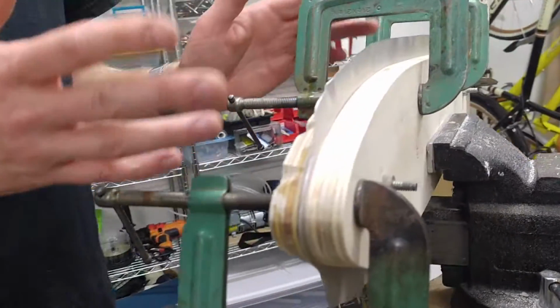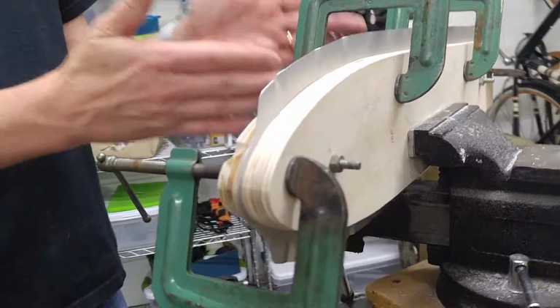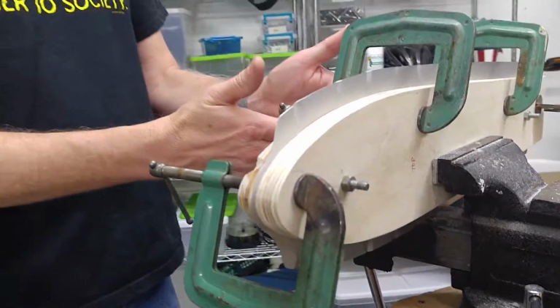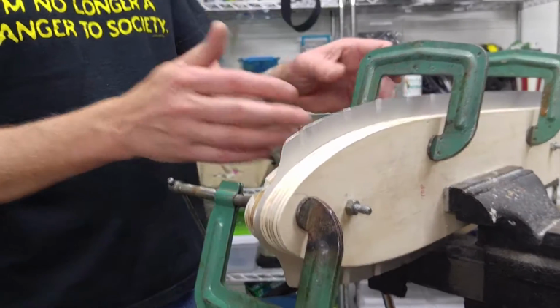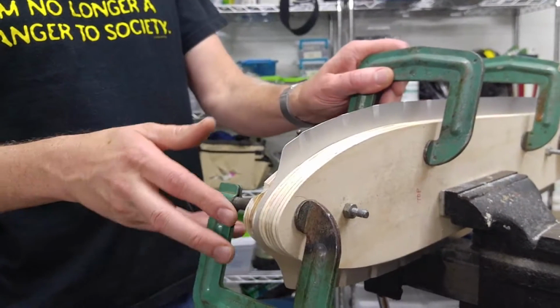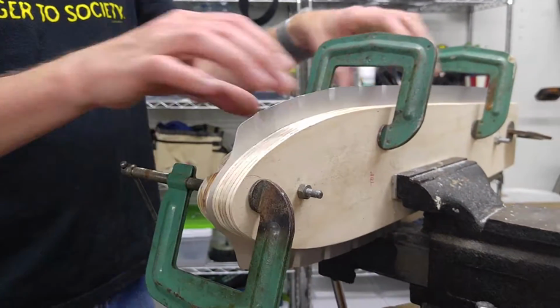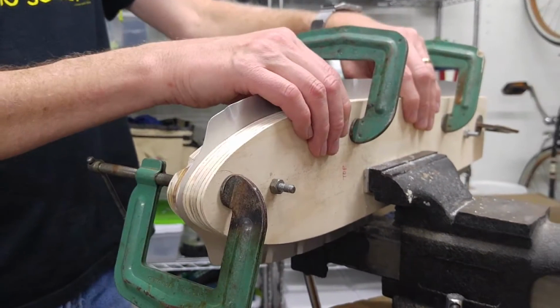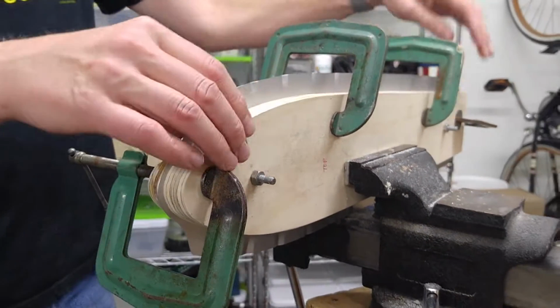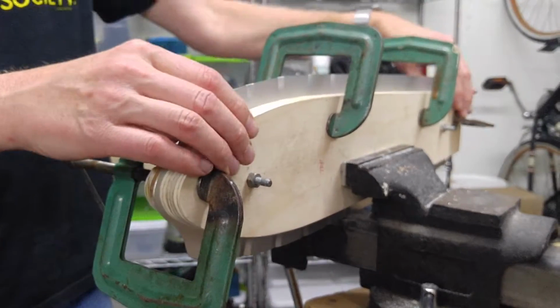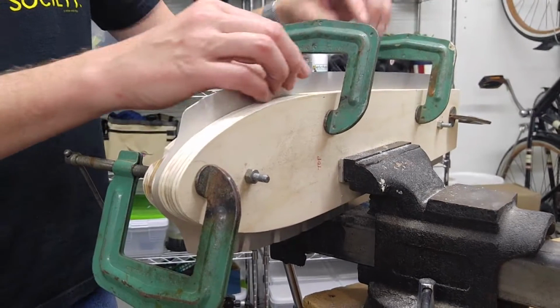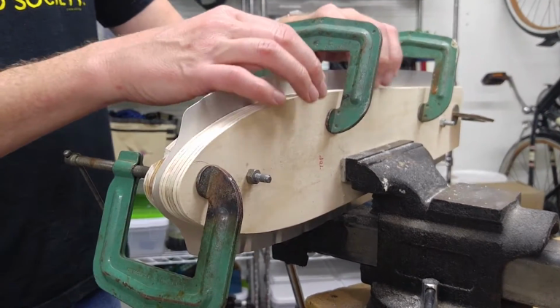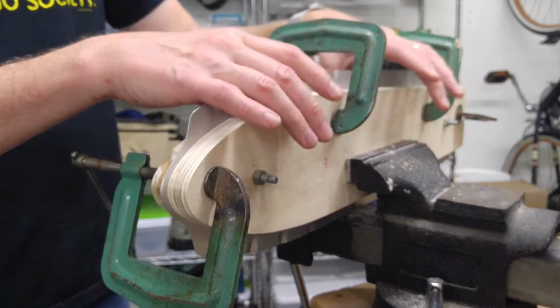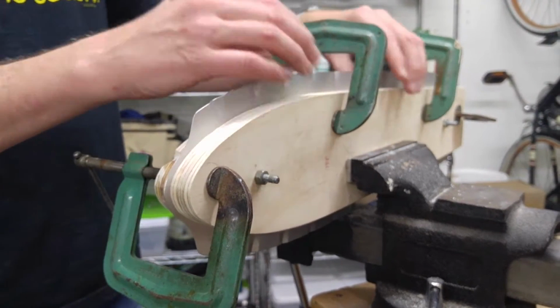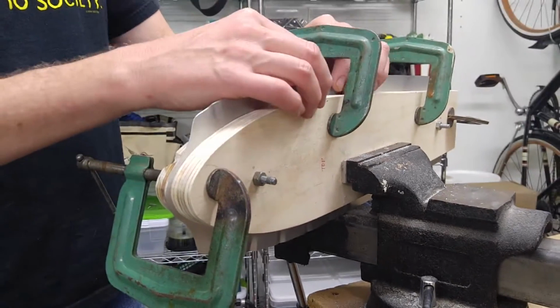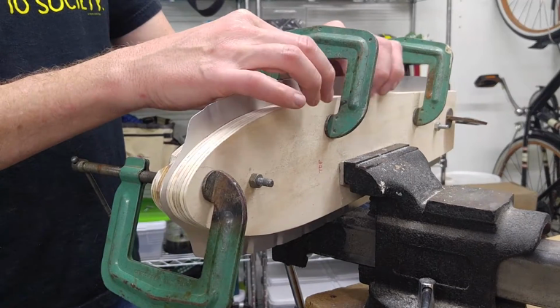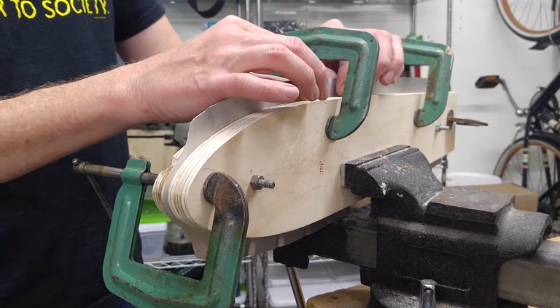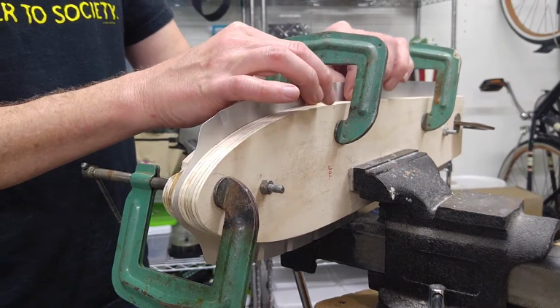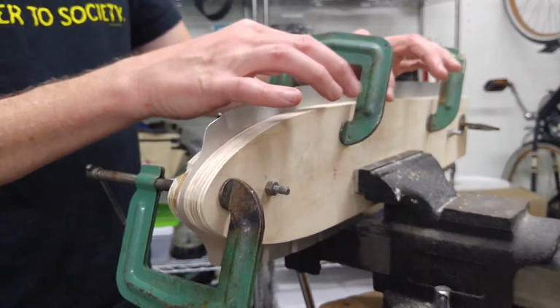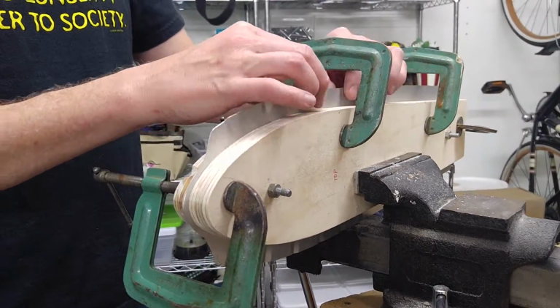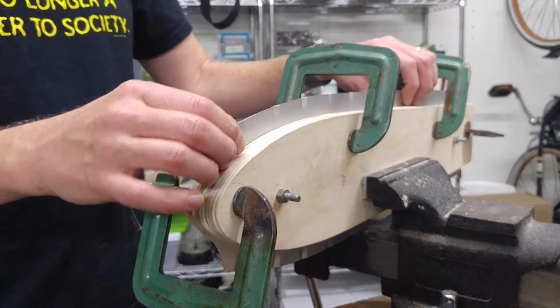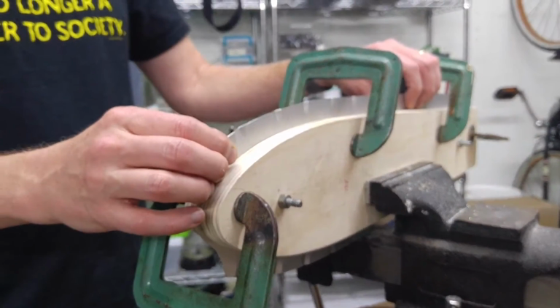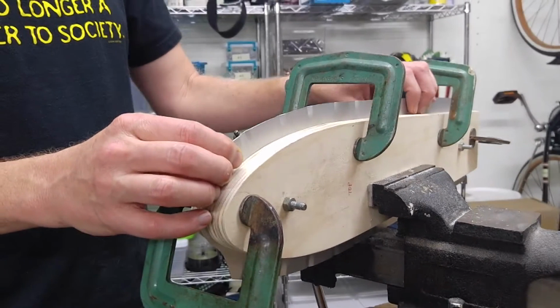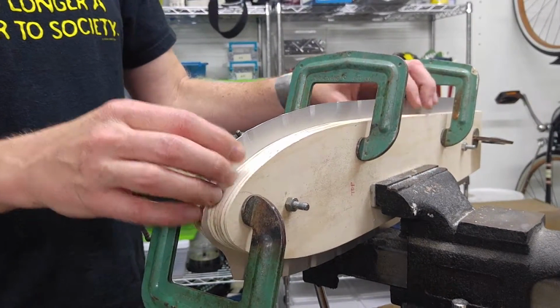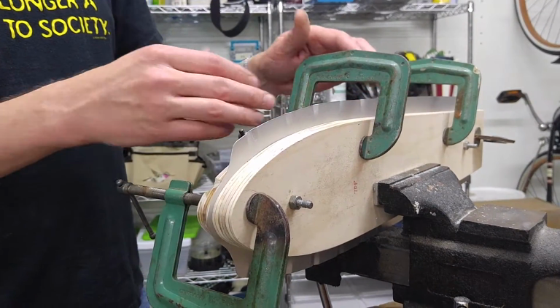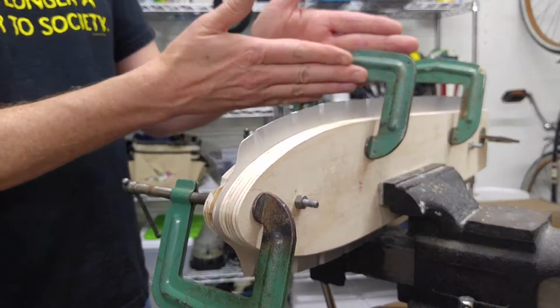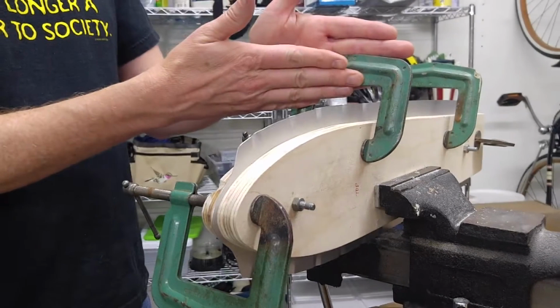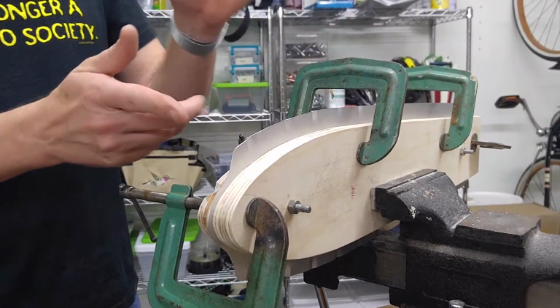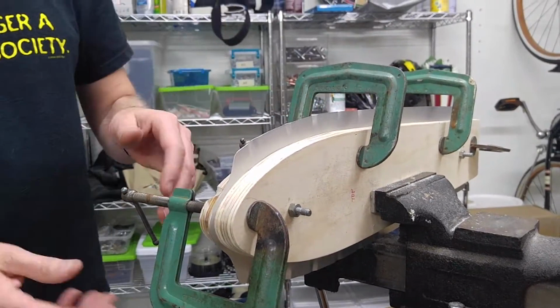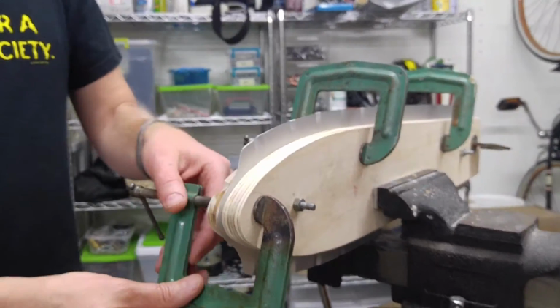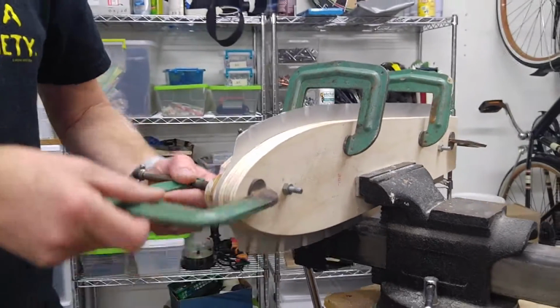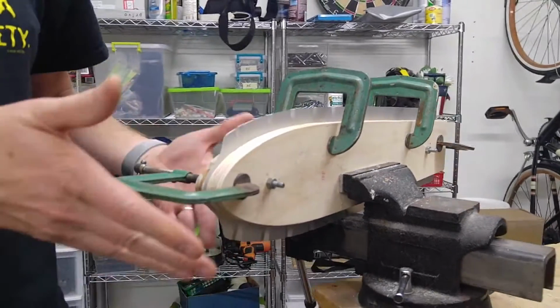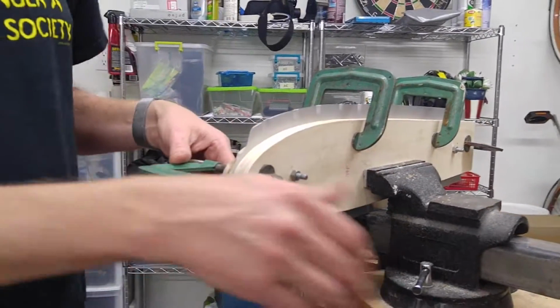So it's in the vise. These C-clamps help hold it tight together because if you don't have the C-clamps, it'll tend to pull away and you won't get a nice bend. And it looks like these are going to be in the way, but you'll see that they're not because you can move them.